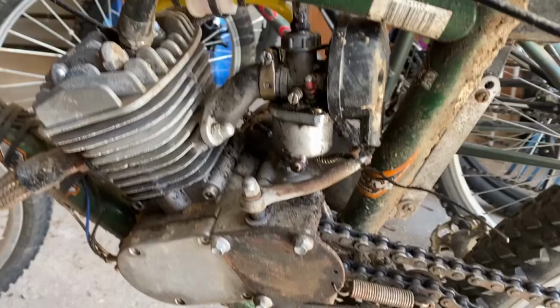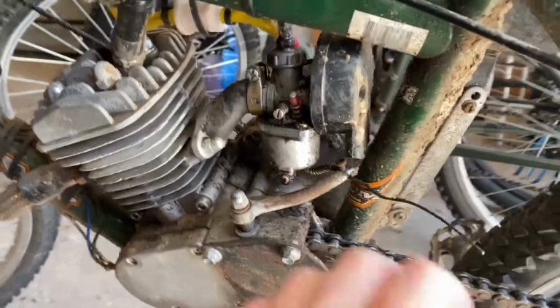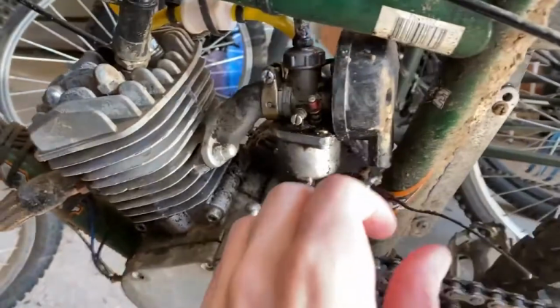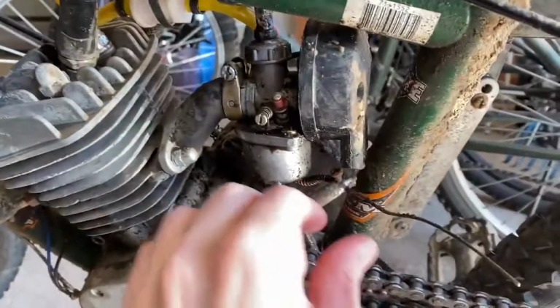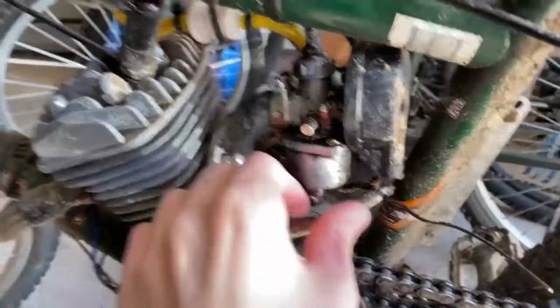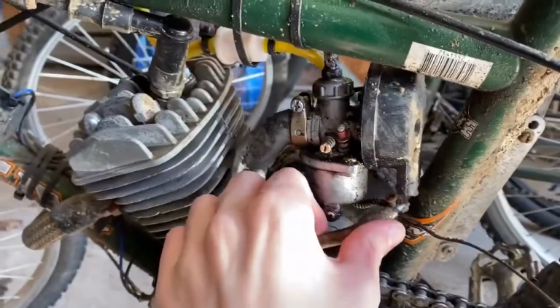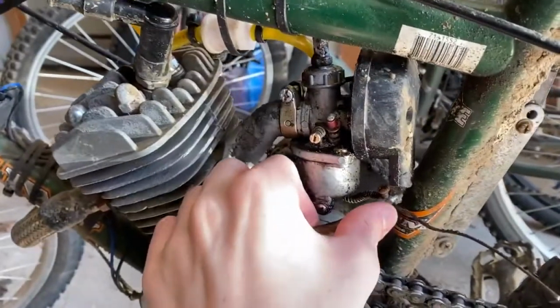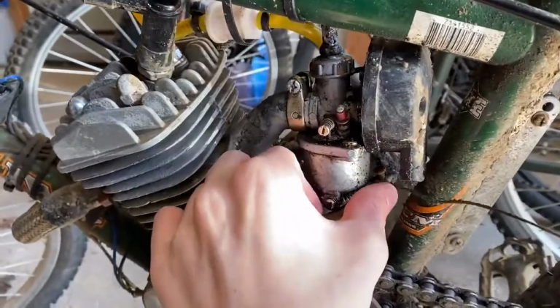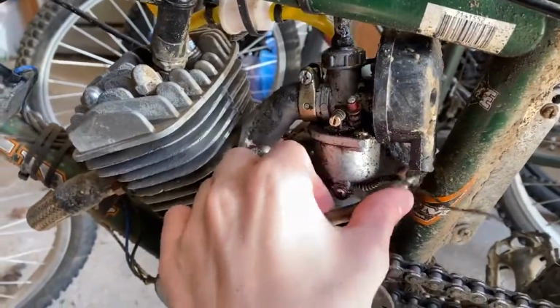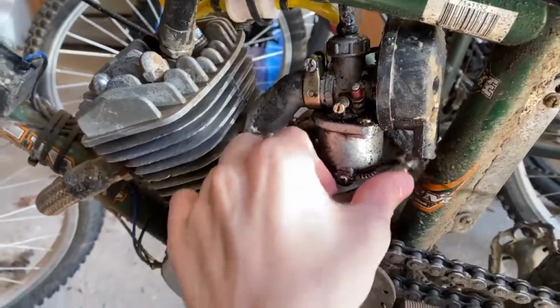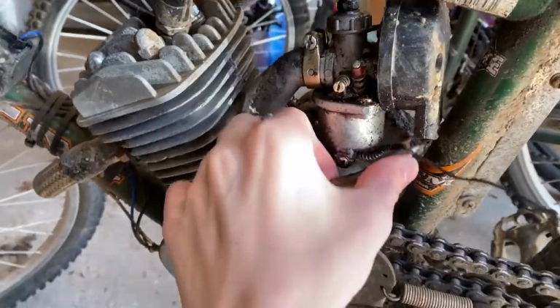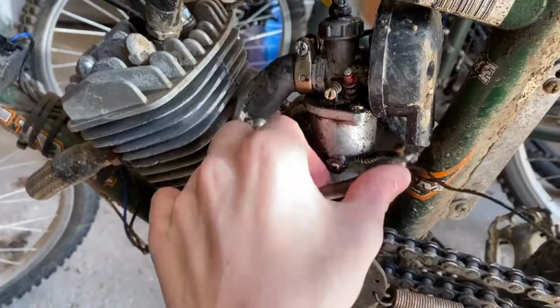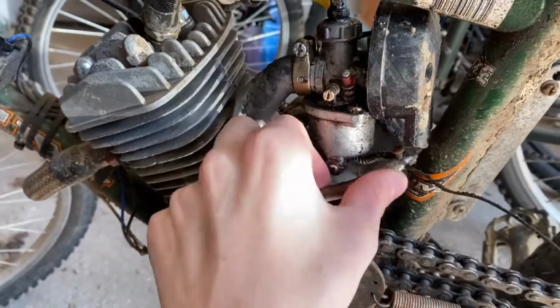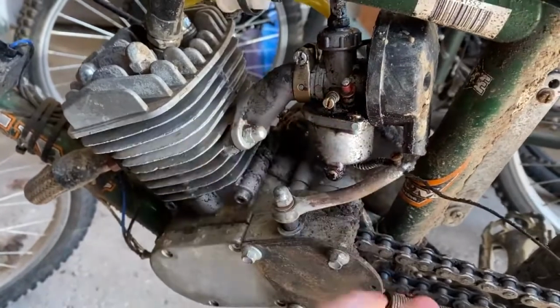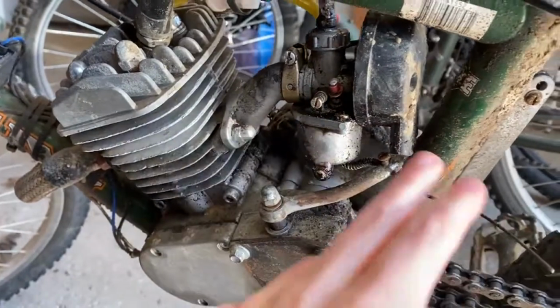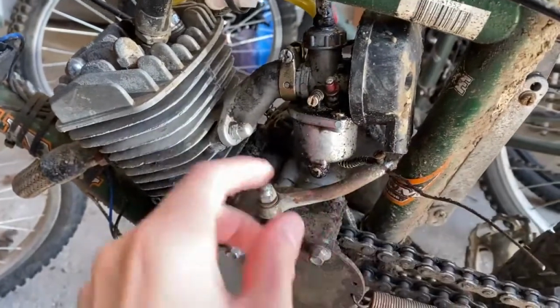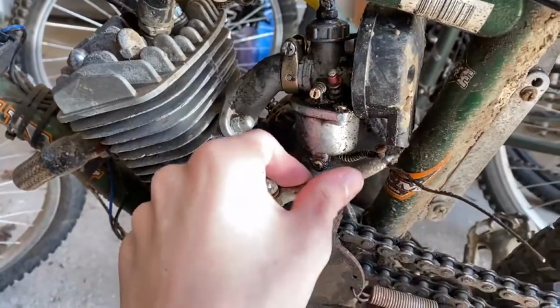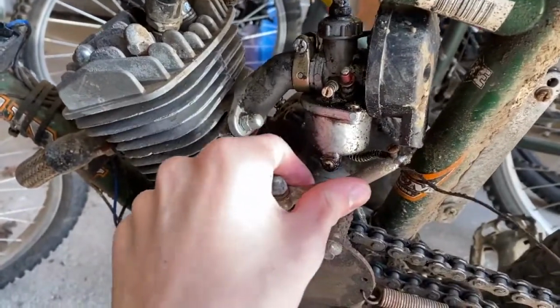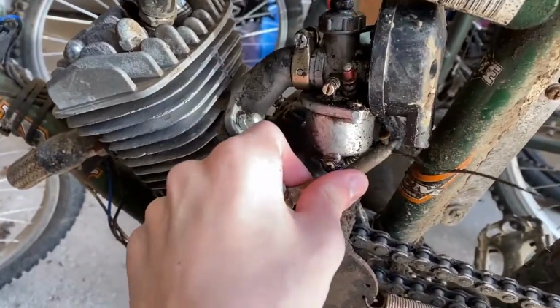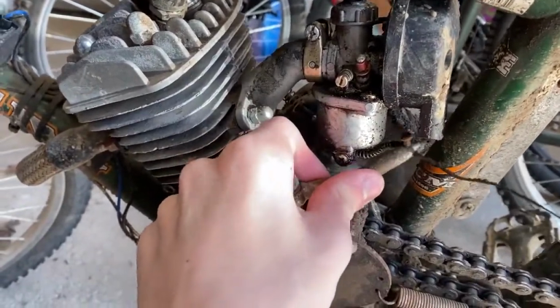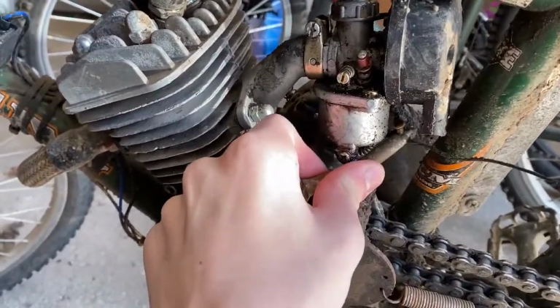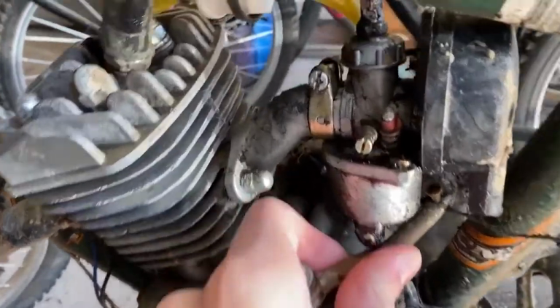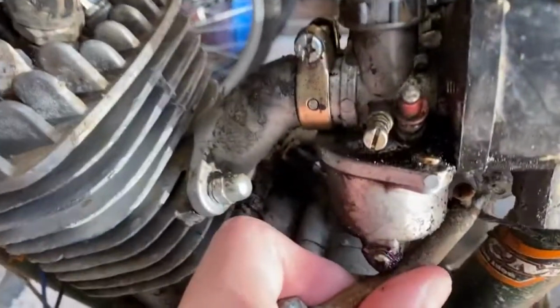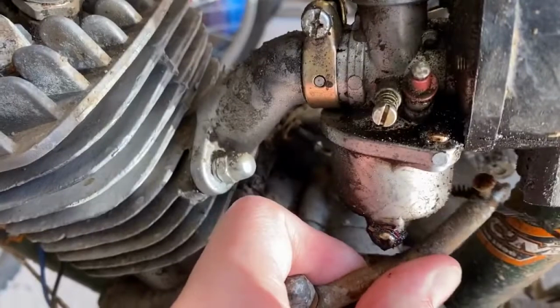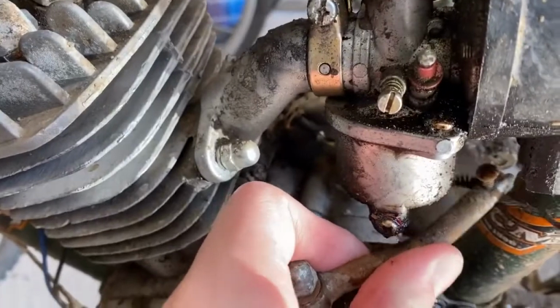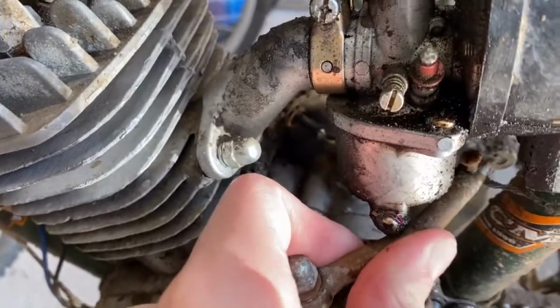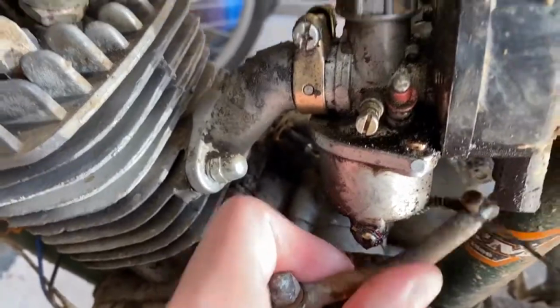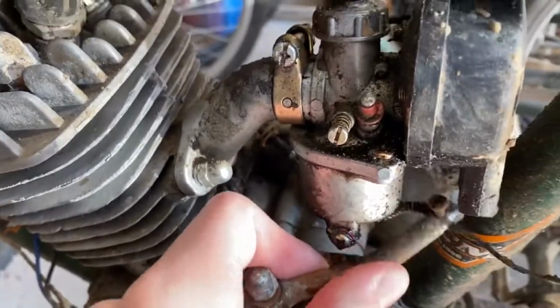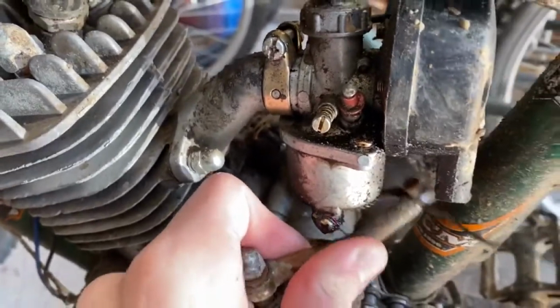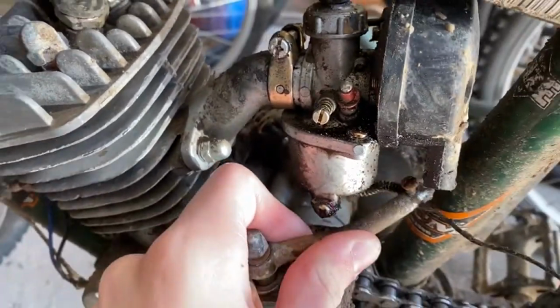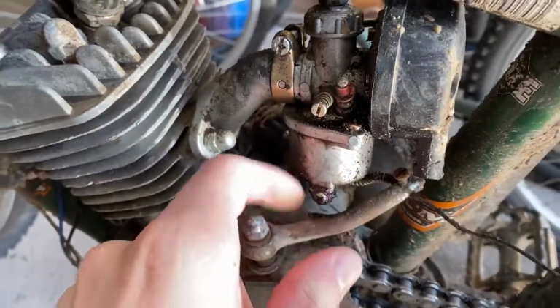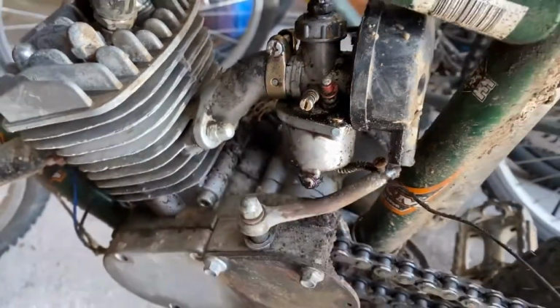So this is how to fix a motorized bike clutch that has no tension on the arm, because if you just adjust it in, eventually you're going to get to this point where it just hits the carburetor. So this is how to fix that.